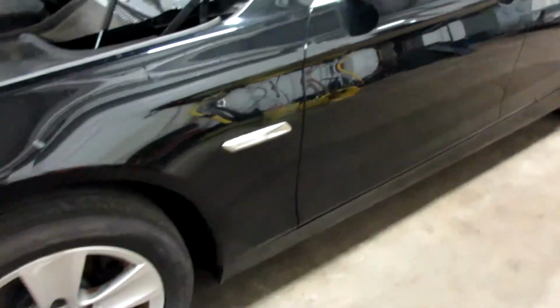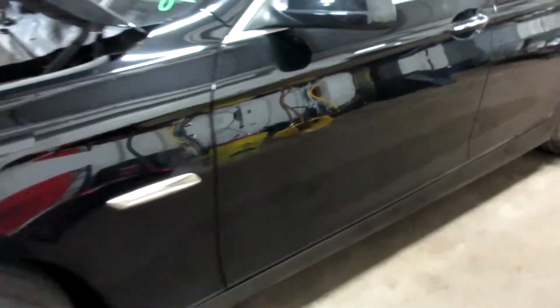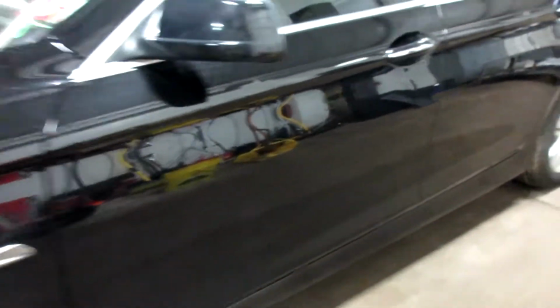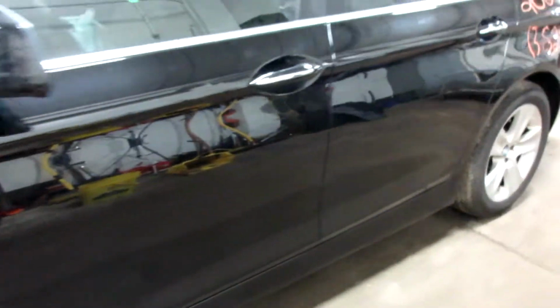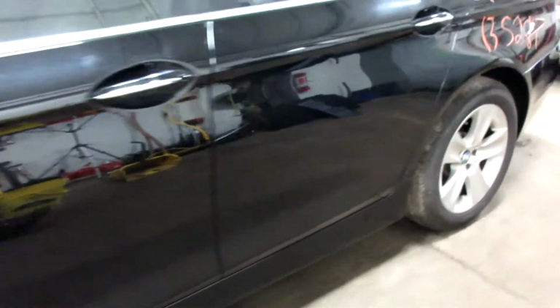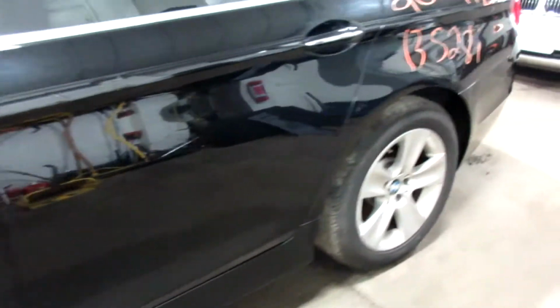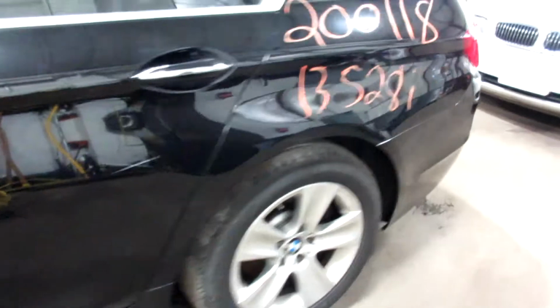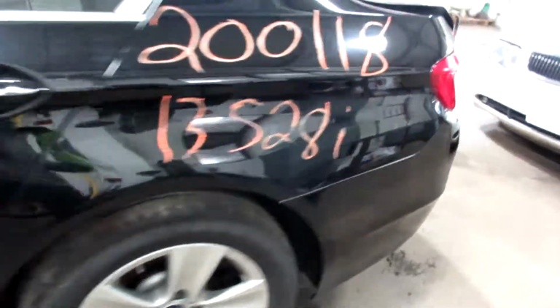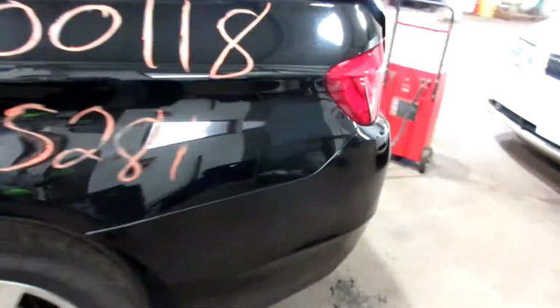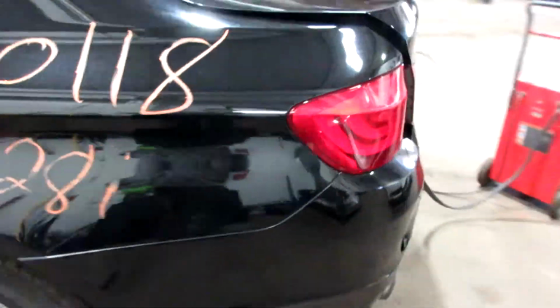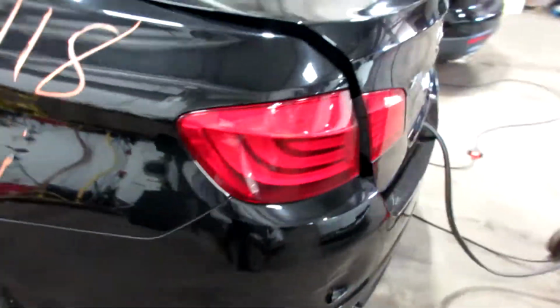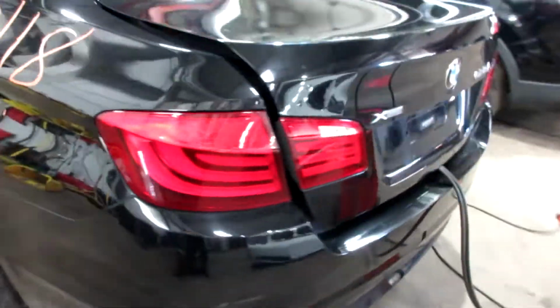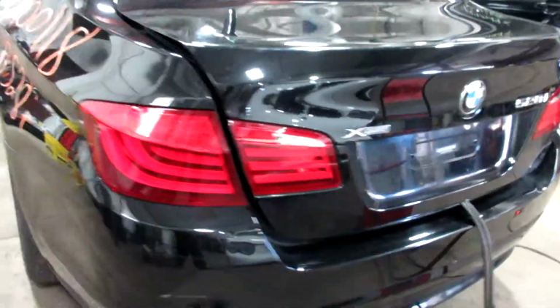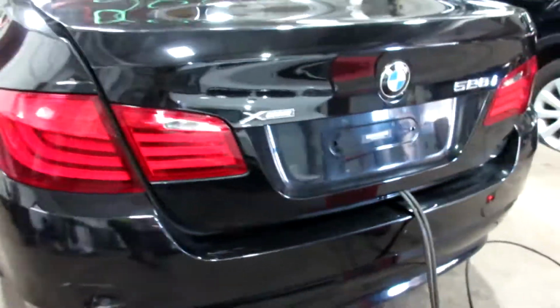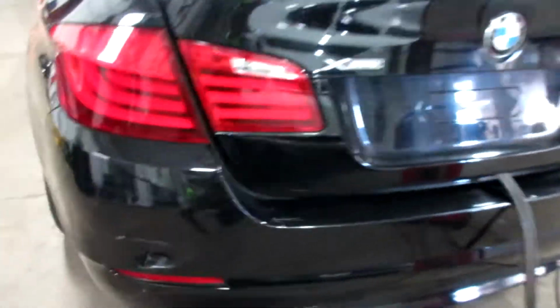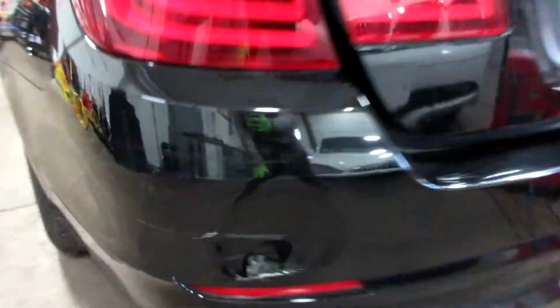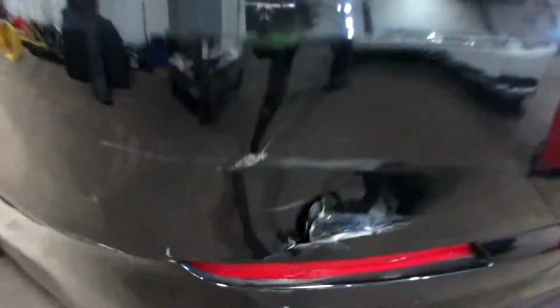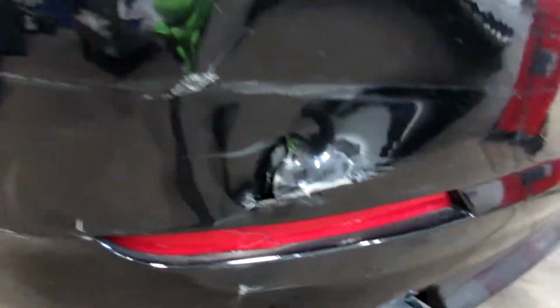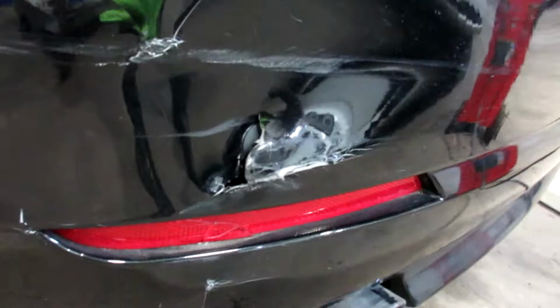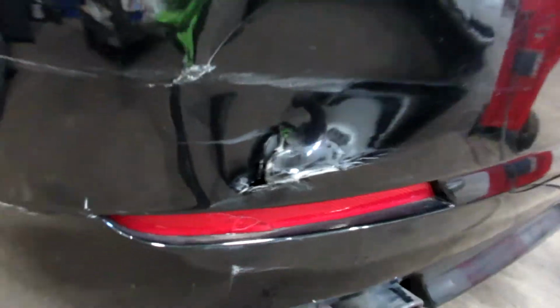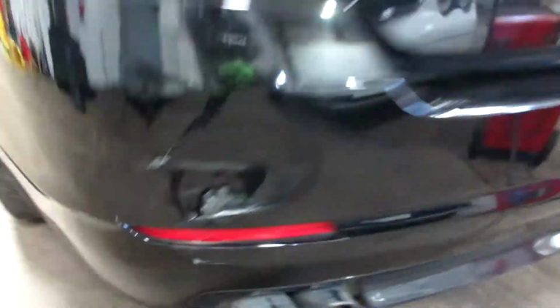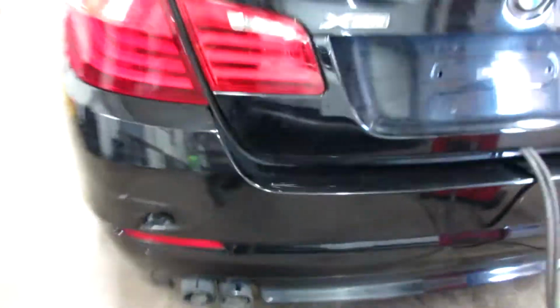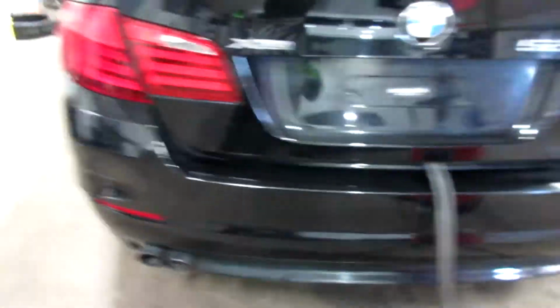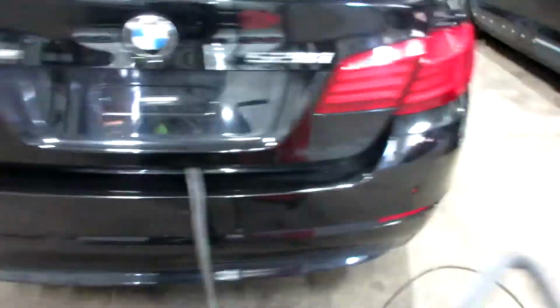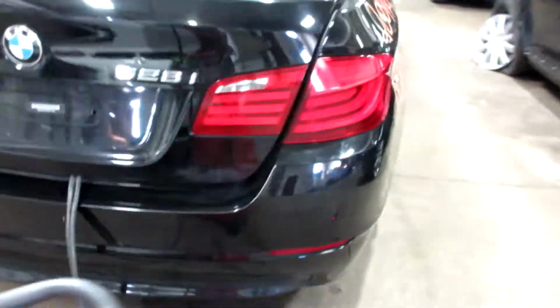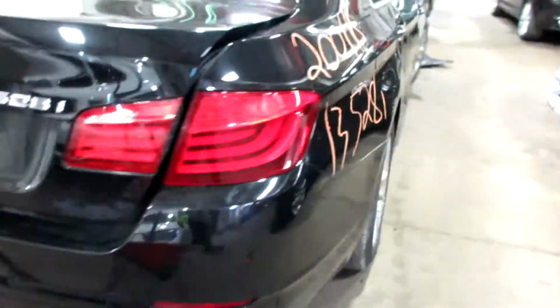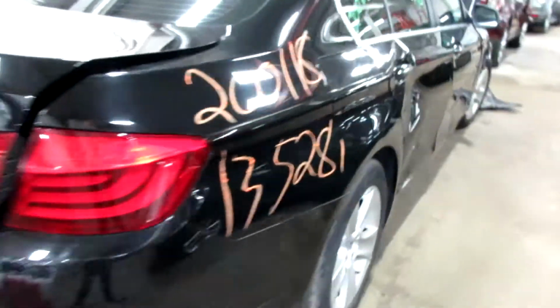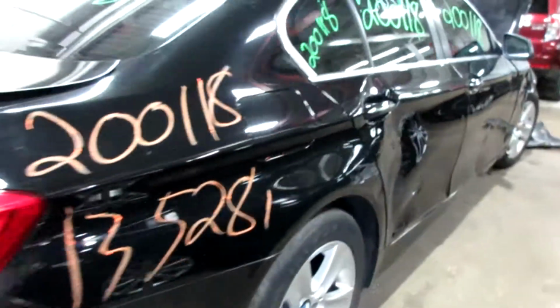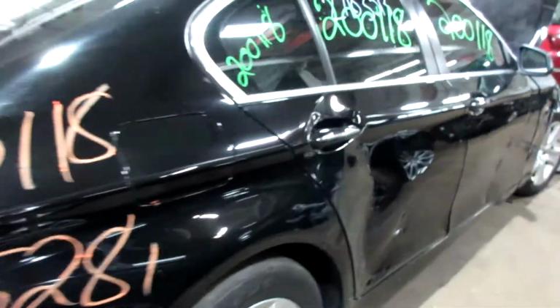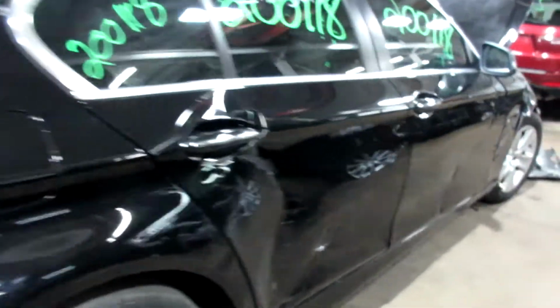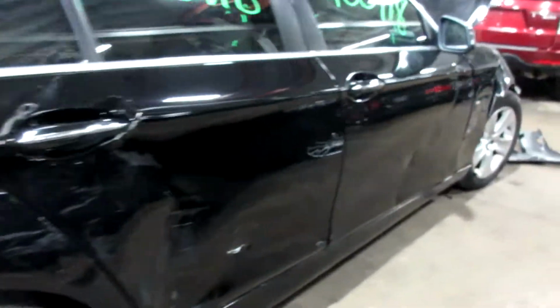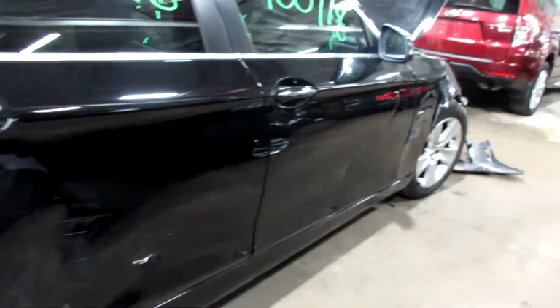Got some pretty nice parts for this vehicle here. Some nice driver-side doors there, nice rear deck lid, tail lights. Unfortunately the rear bumper has some damage to it so it is no good, and the passenger side doors are no good due to the damage you see there.